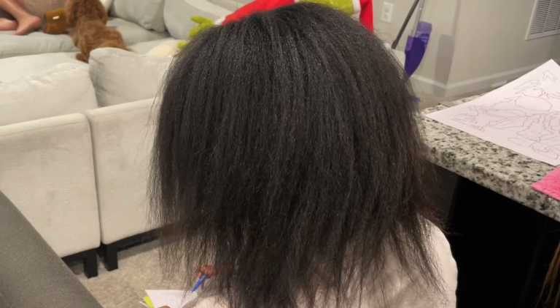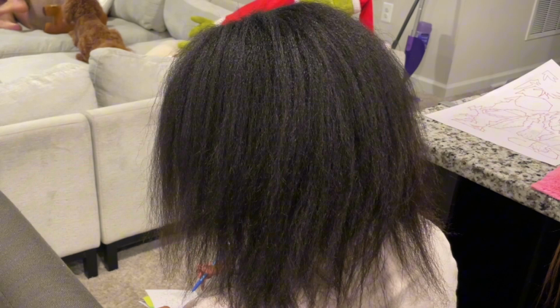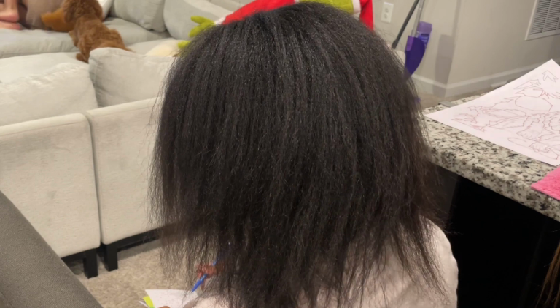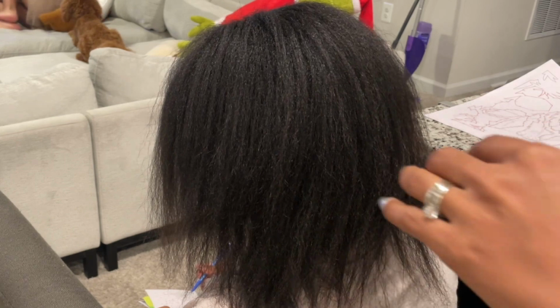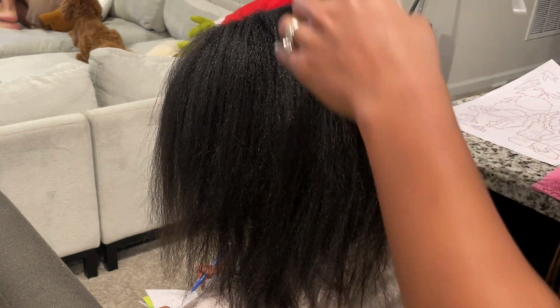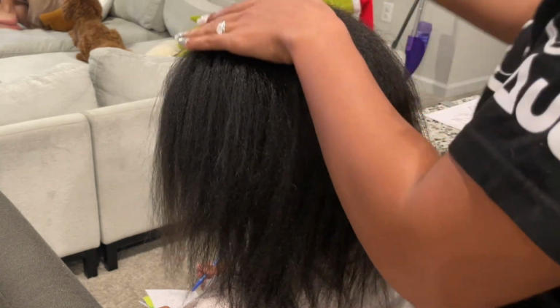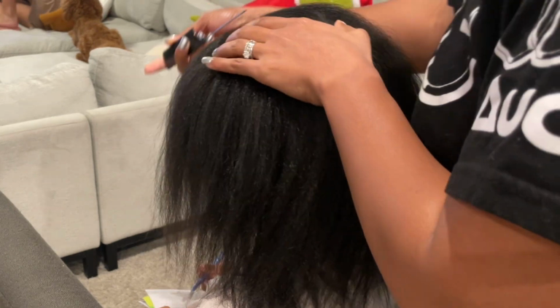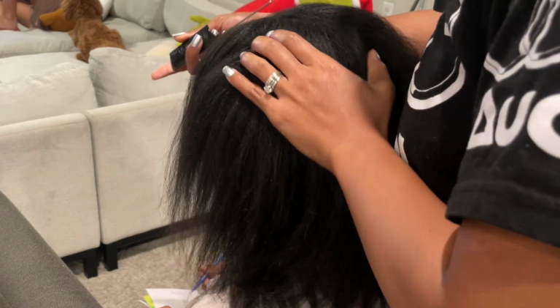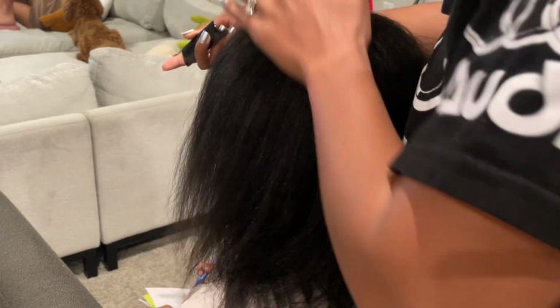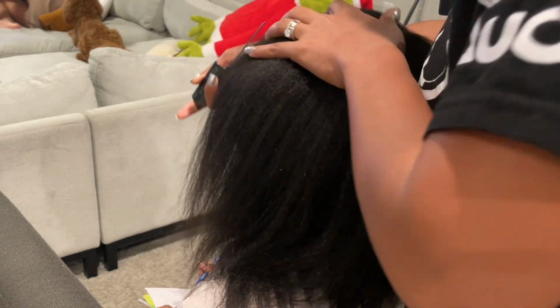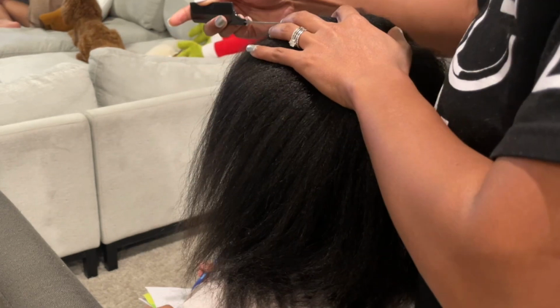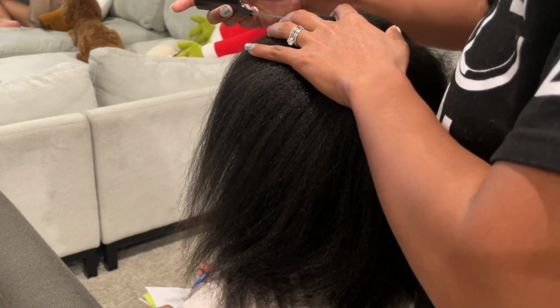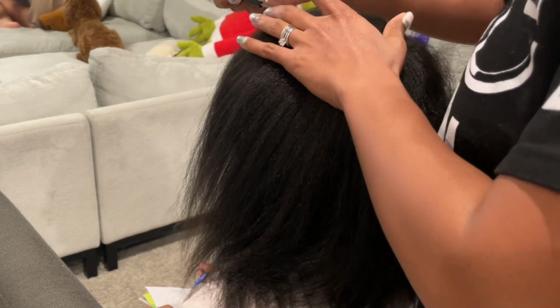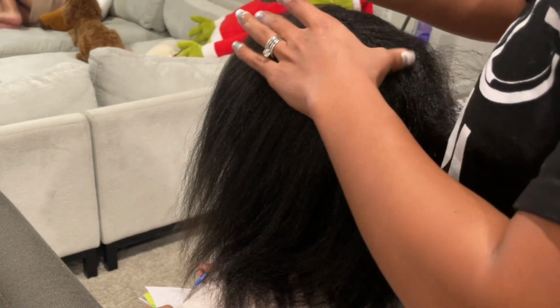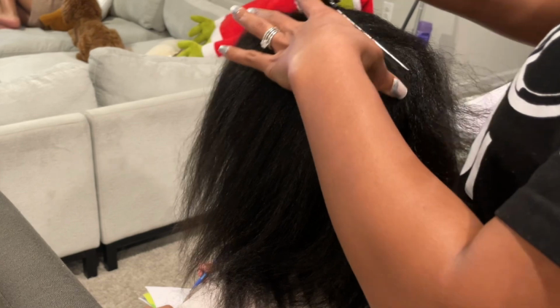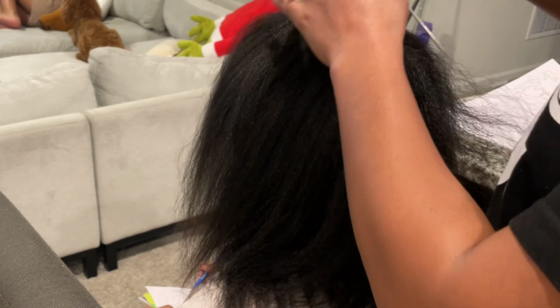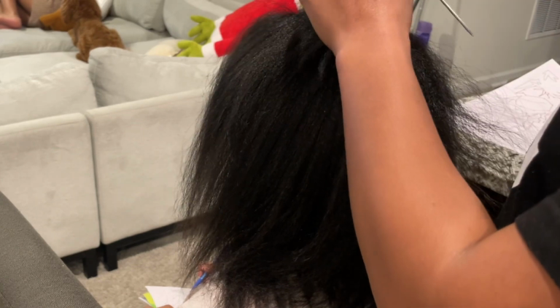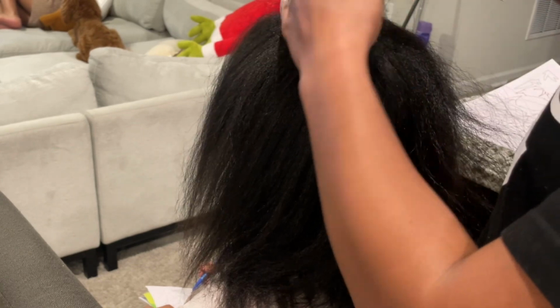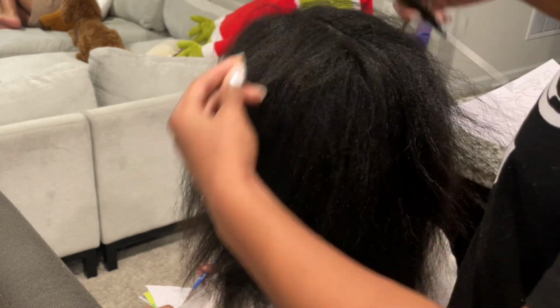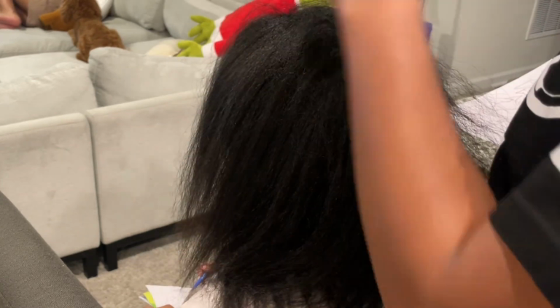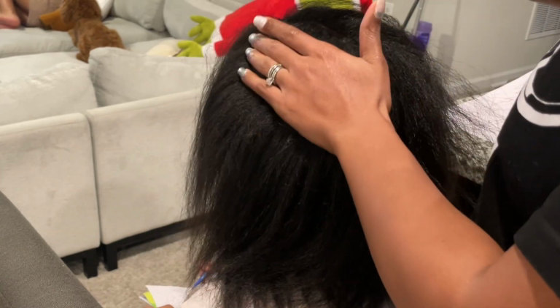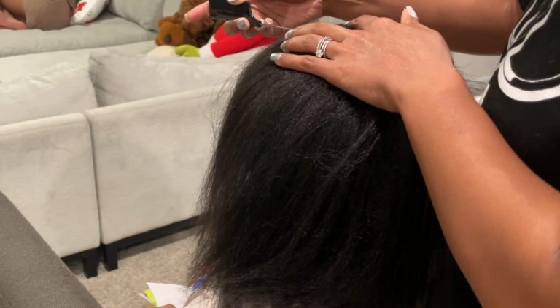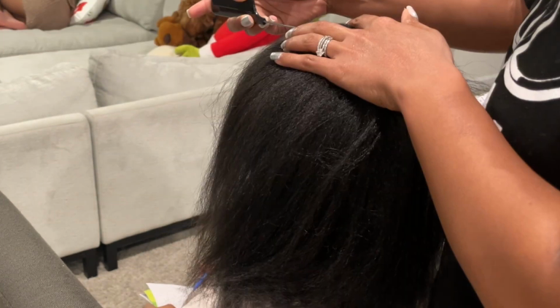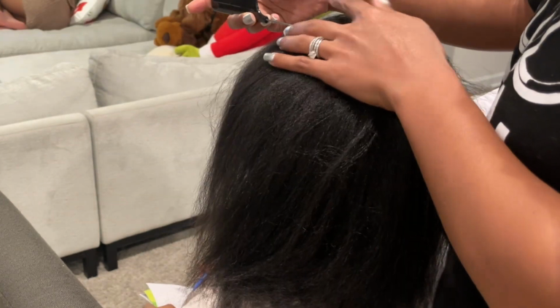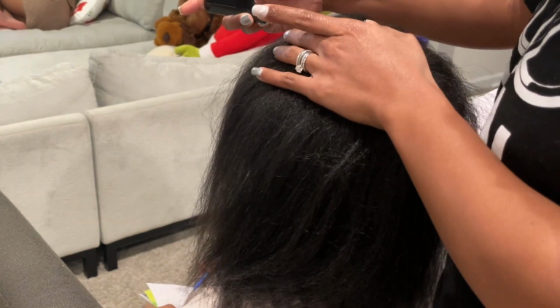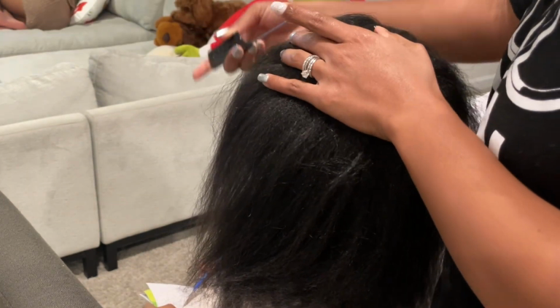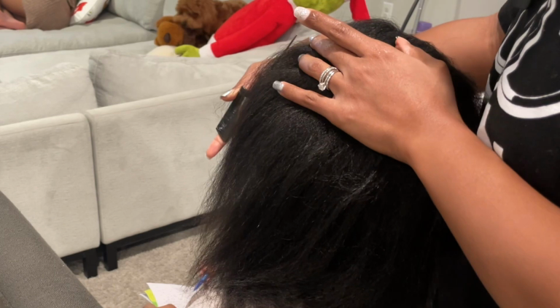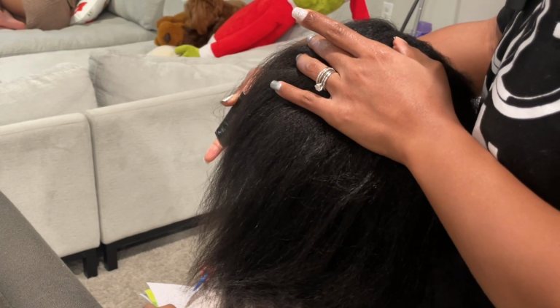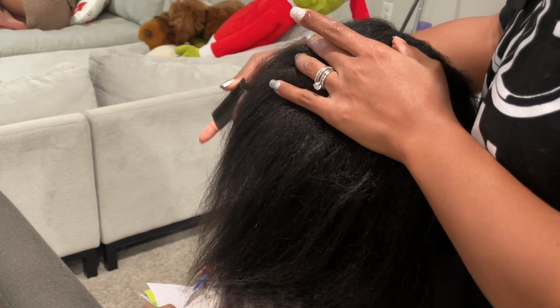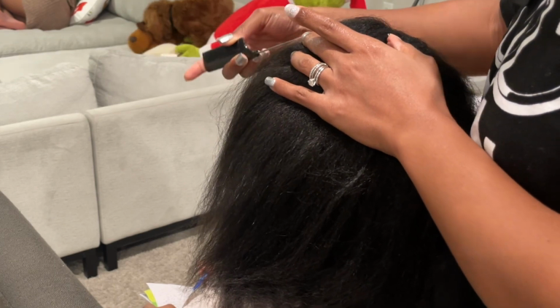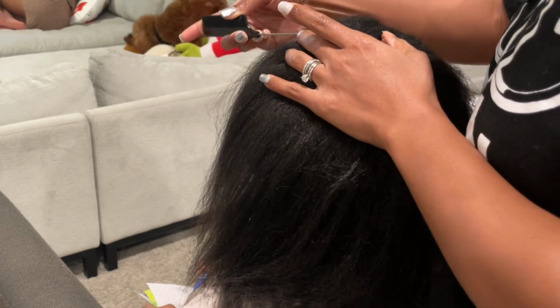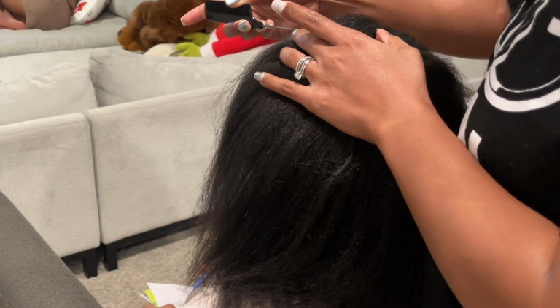I'm going to start with just sectioning off her hair into fours — straight down the middle and then from ear to ear. Putting the jam down like grease really helps with keeping the parts really clean.